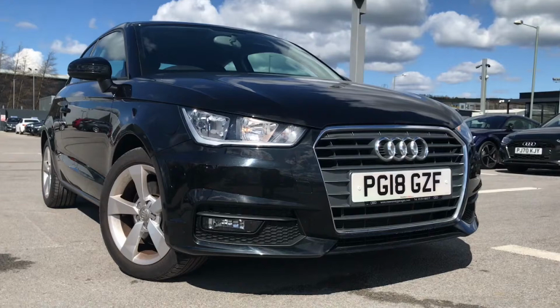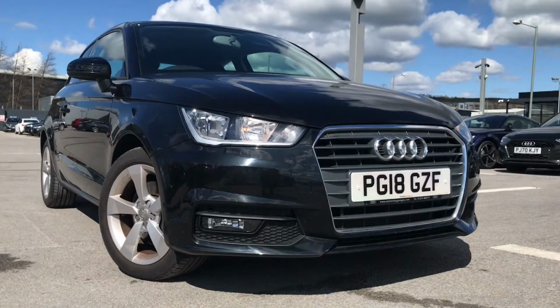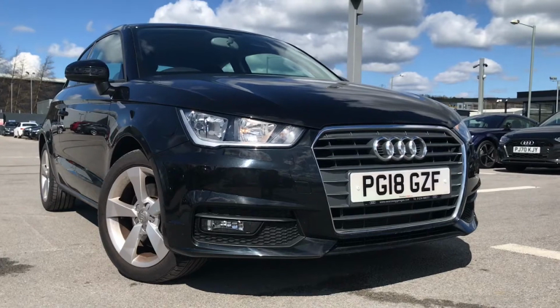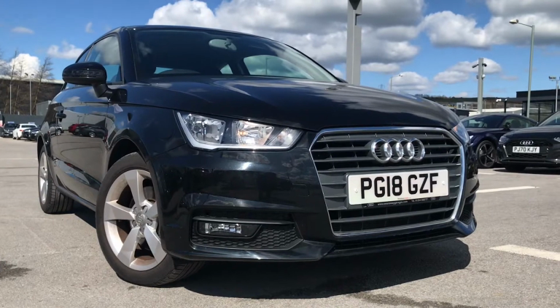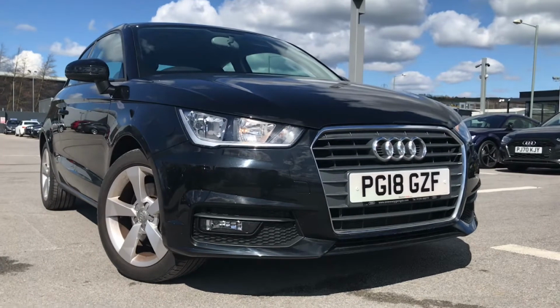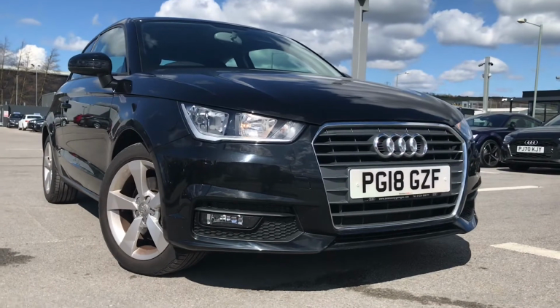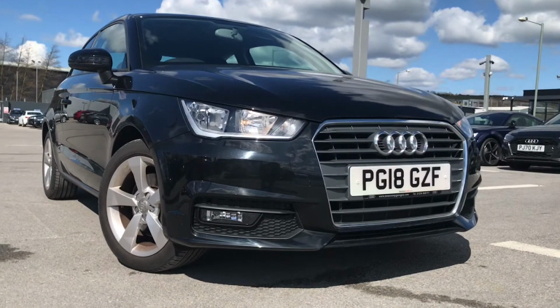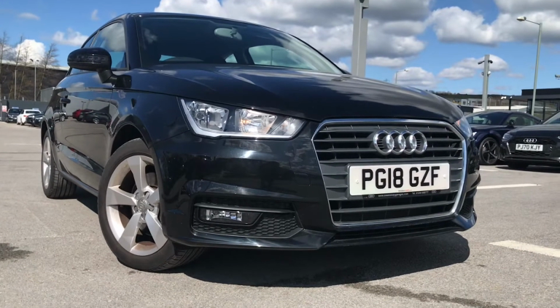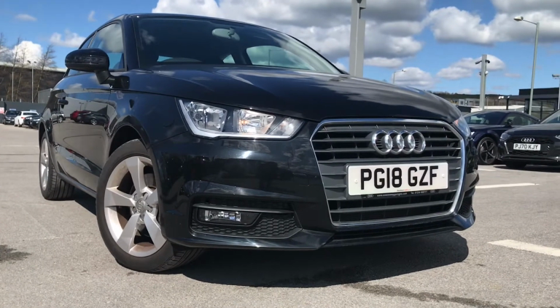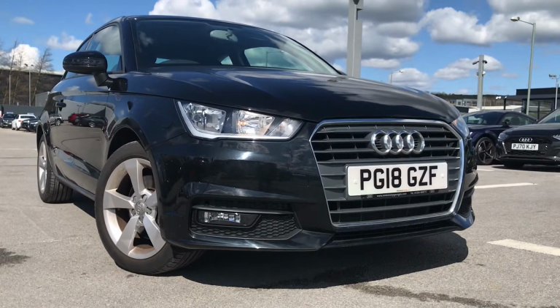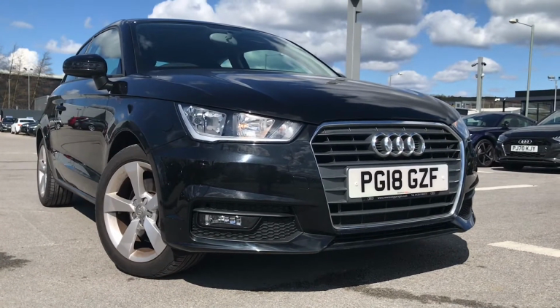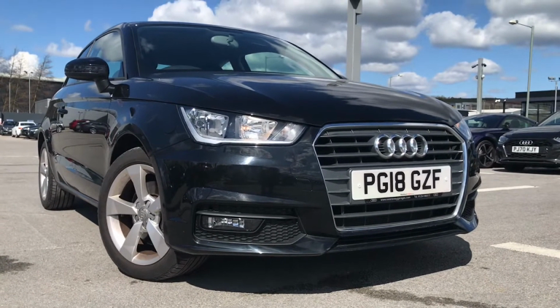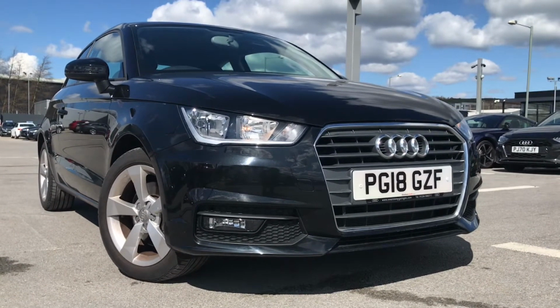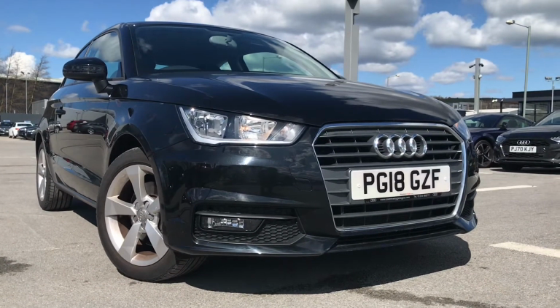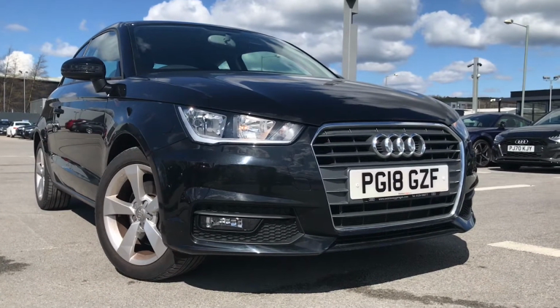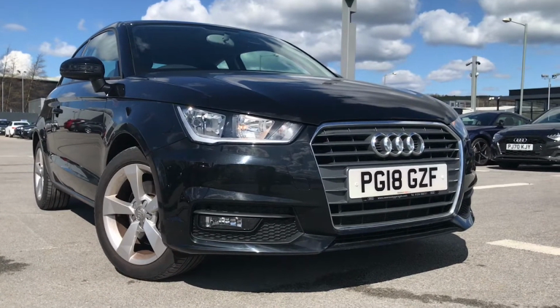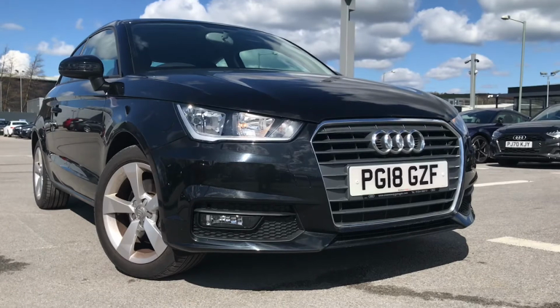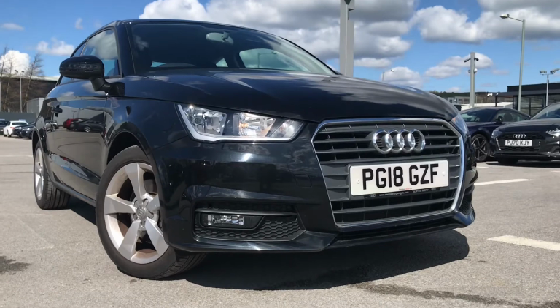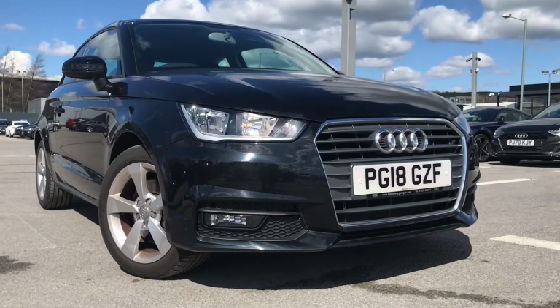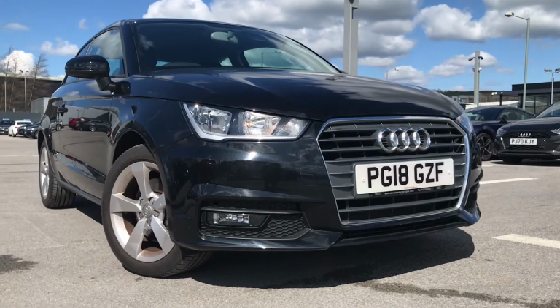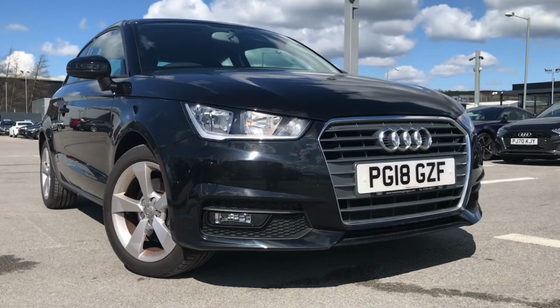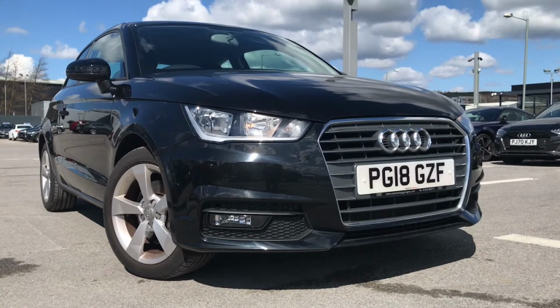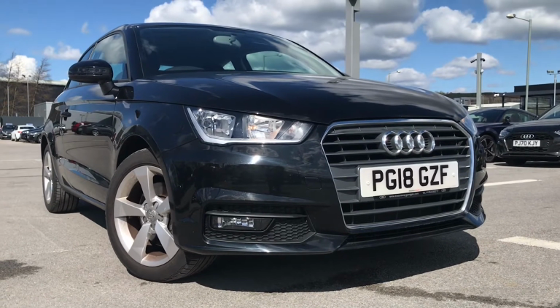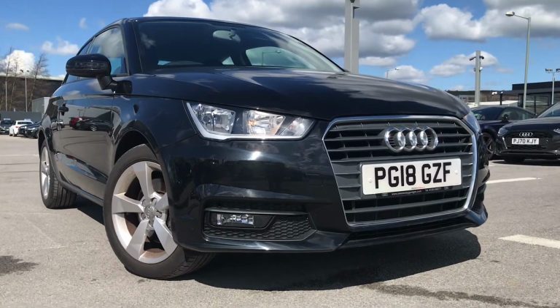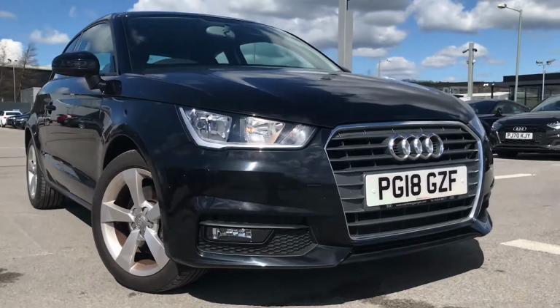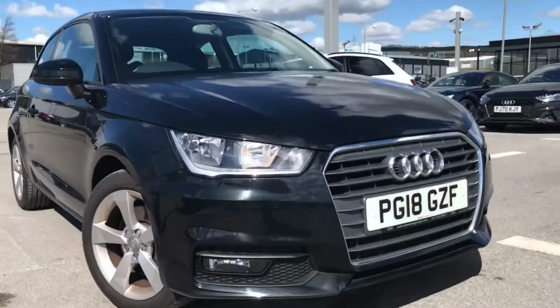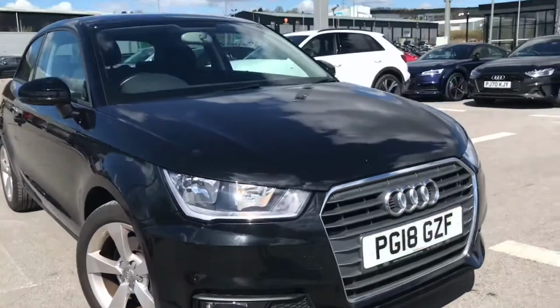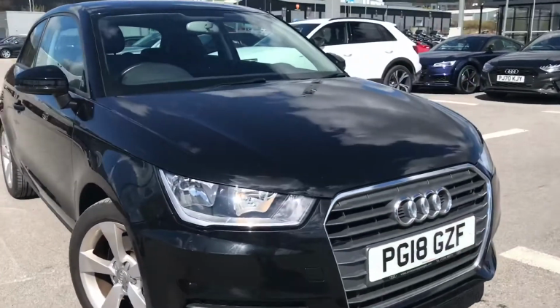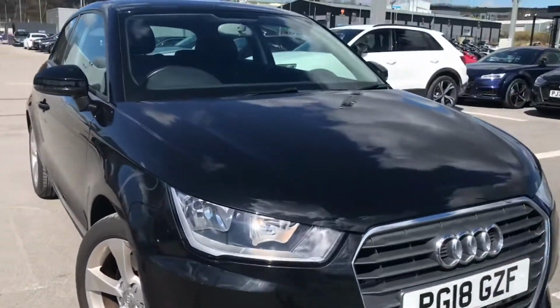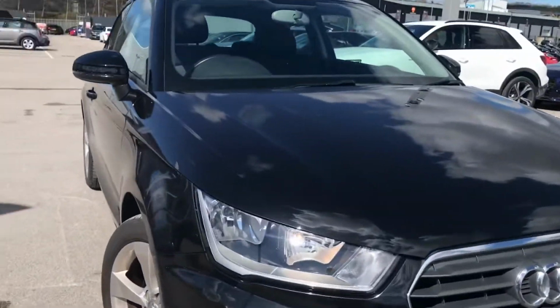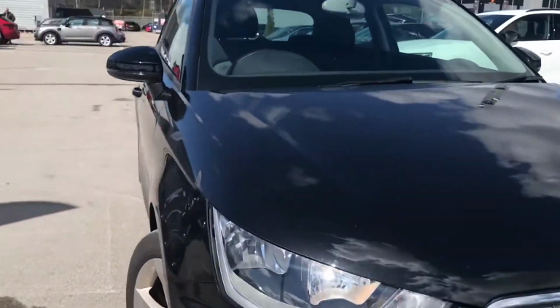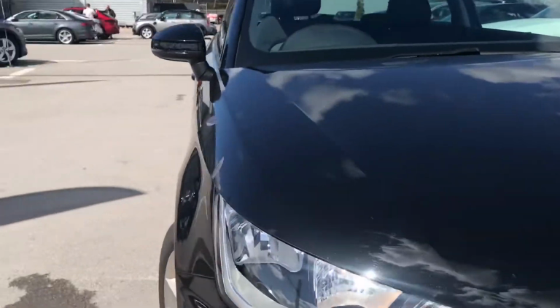Hello and welcome to Blackburn Audi. My name is Chloe and today I'm going to give you a quick tour around this Audi A1 Sport we have in stock. I am super excited to share this with you today.